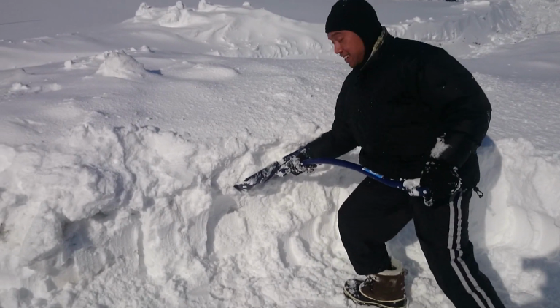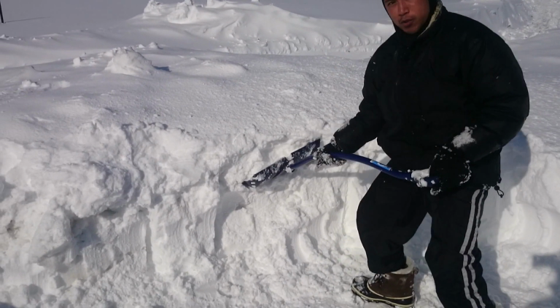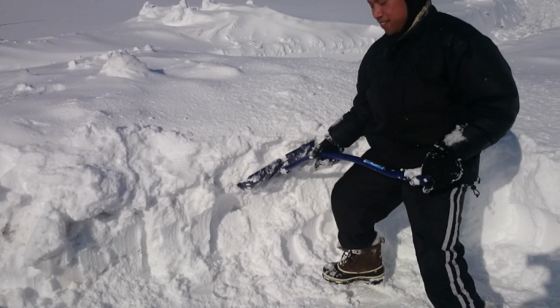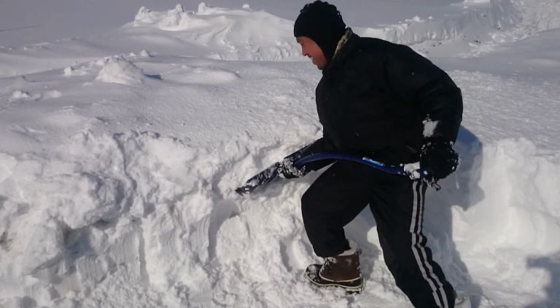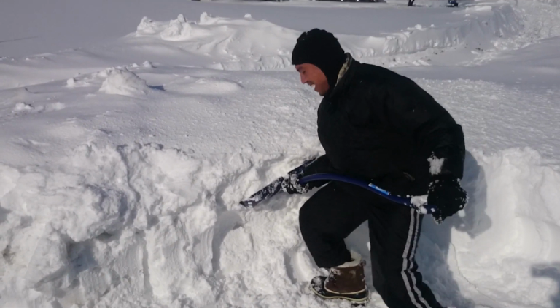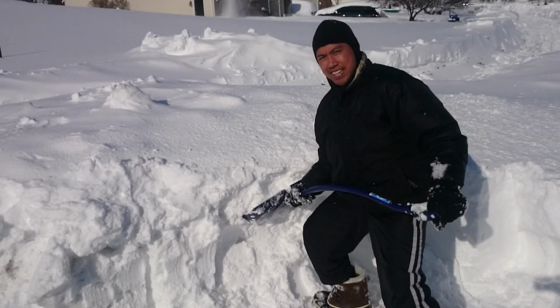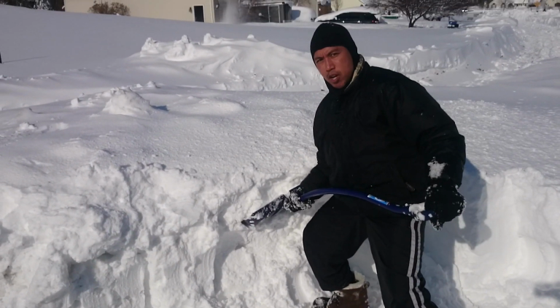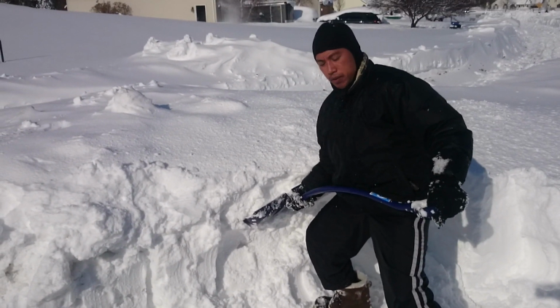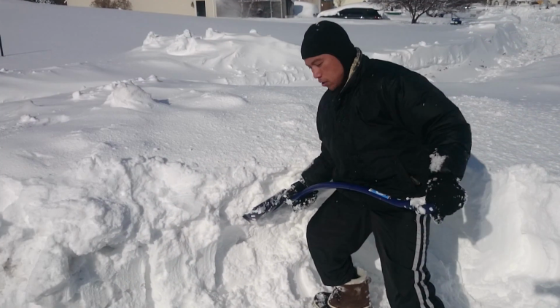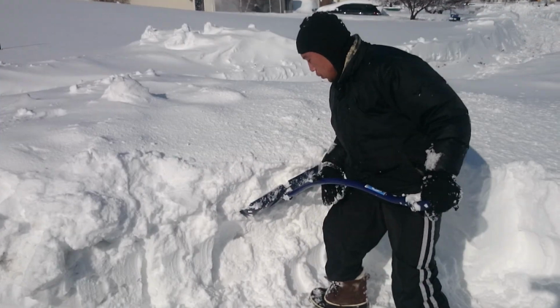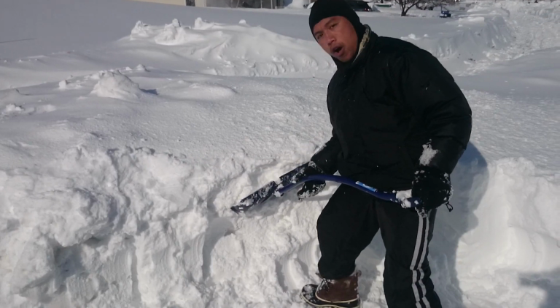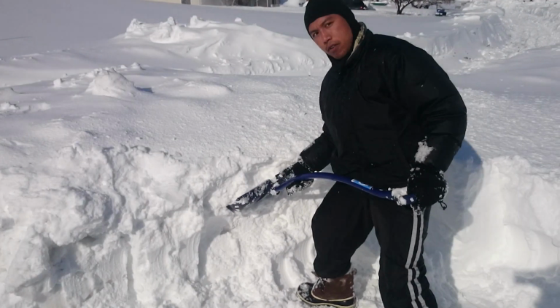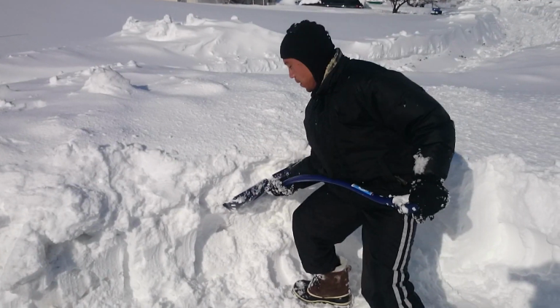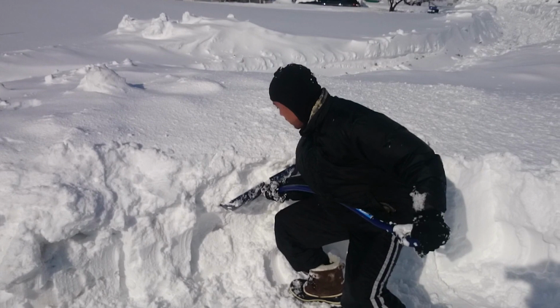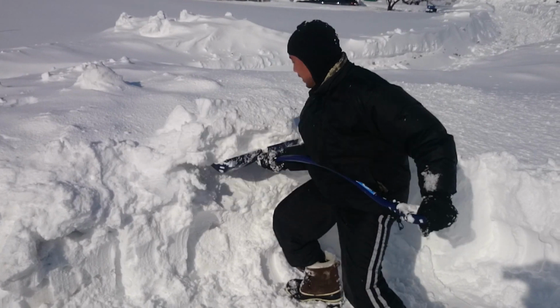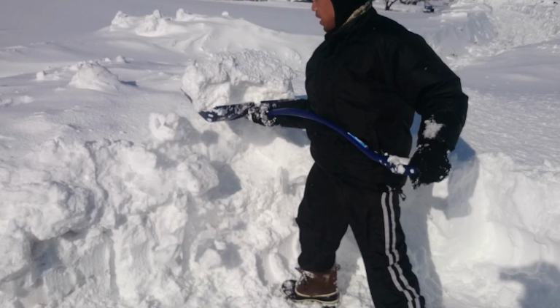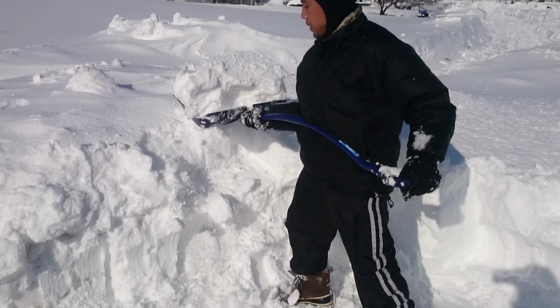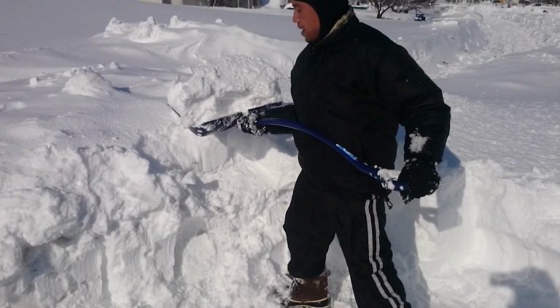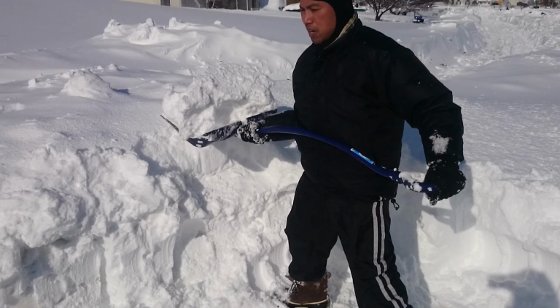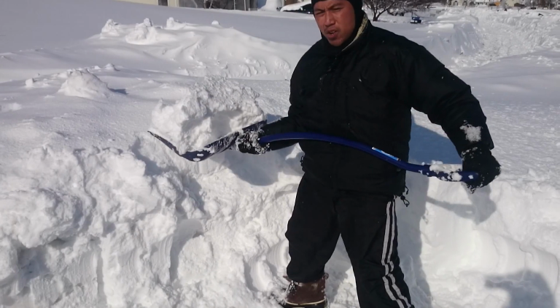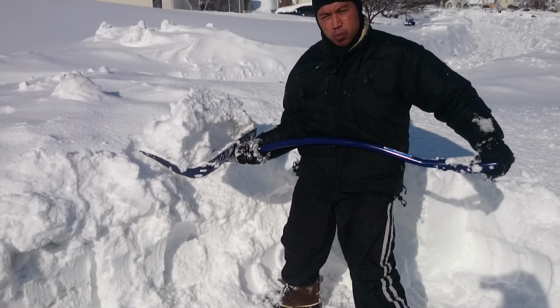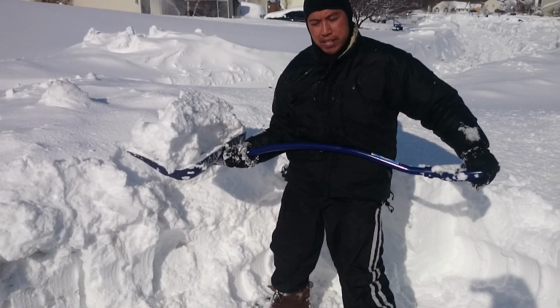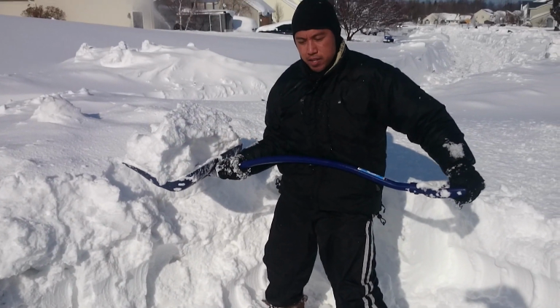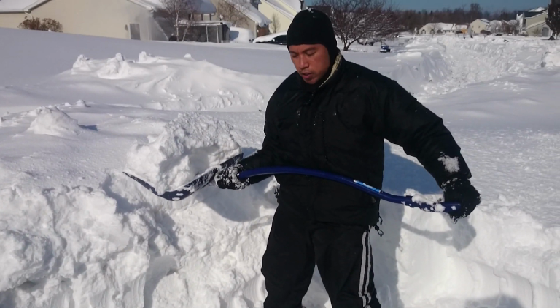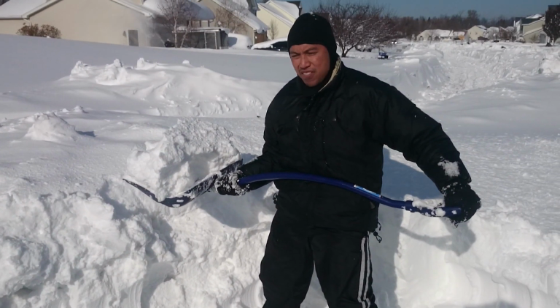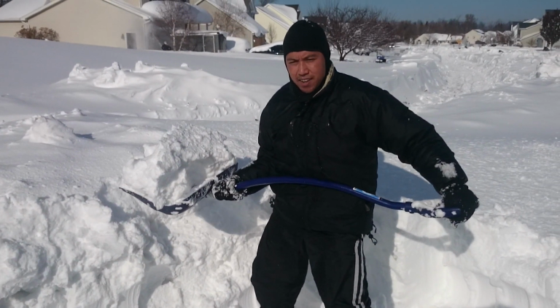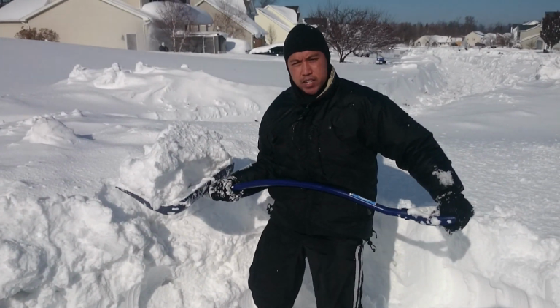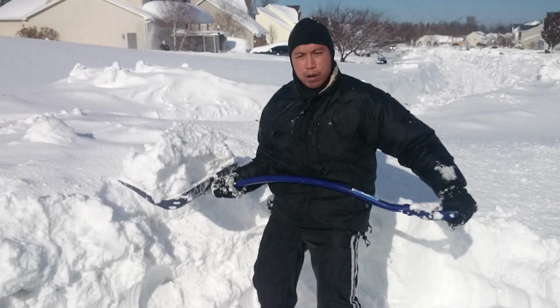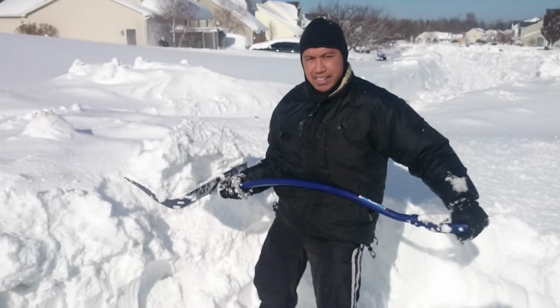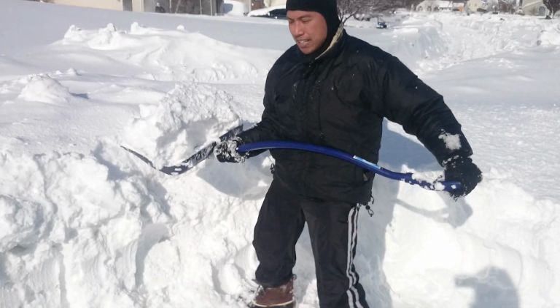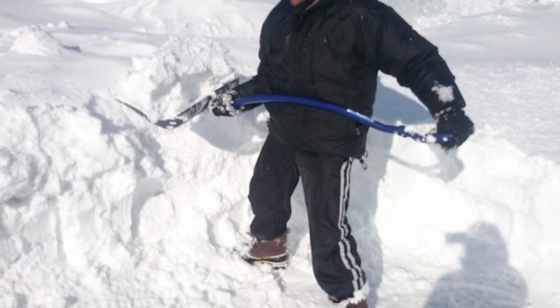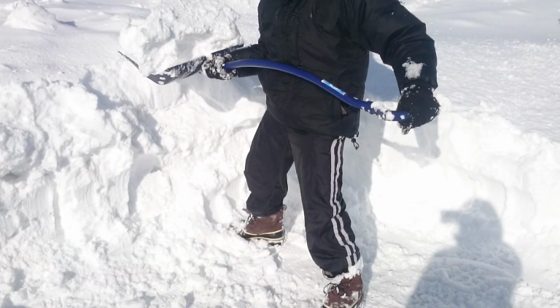This snow is really heavy. Get underneath the shovel, use a good long lever arm, and lift up. Then whenever you go to throw it, you want to pivot on your outside leg, not your inside leg.